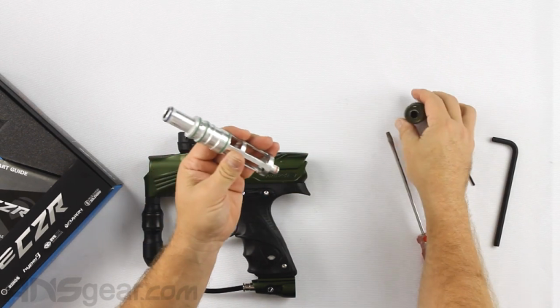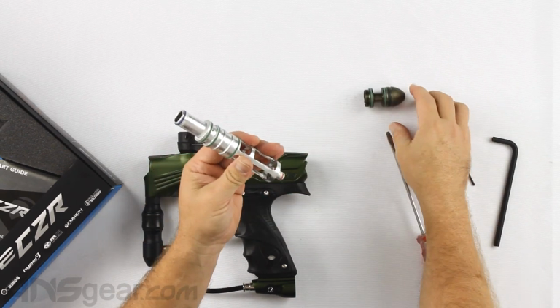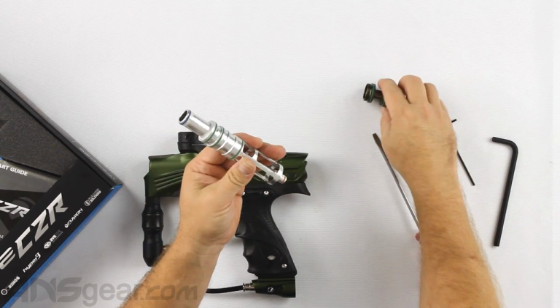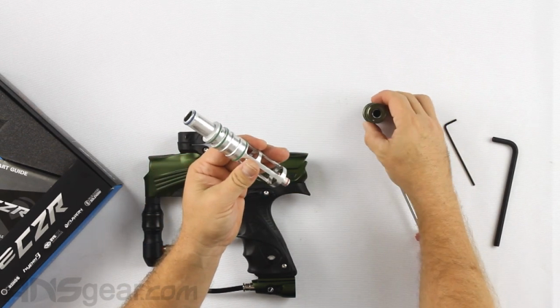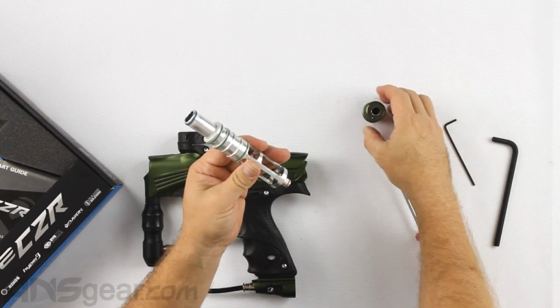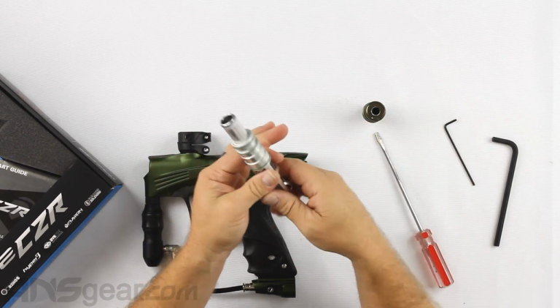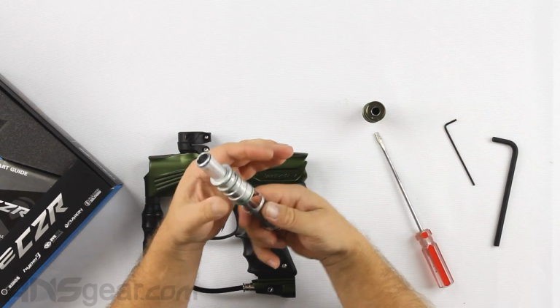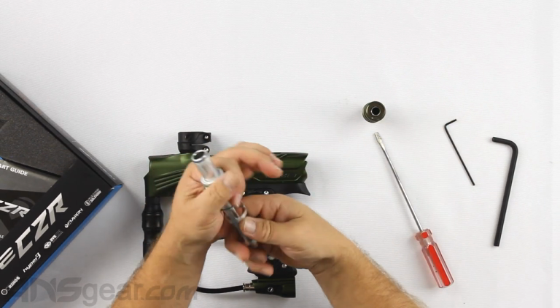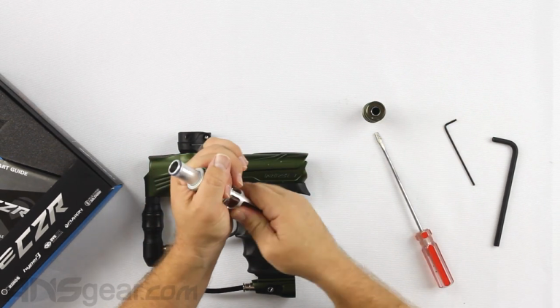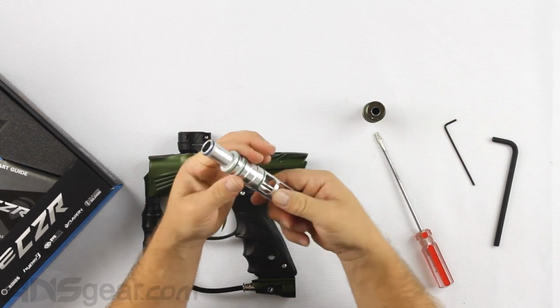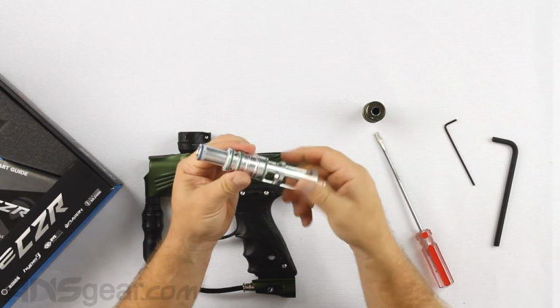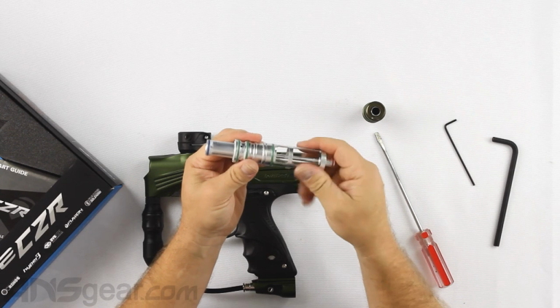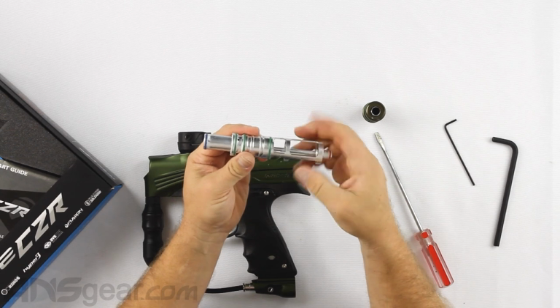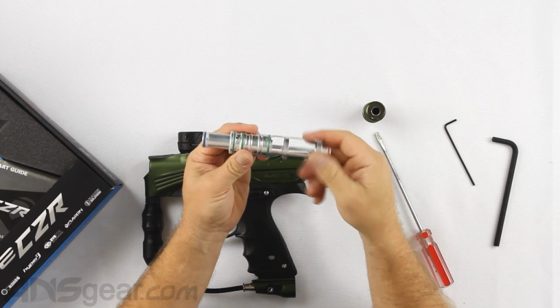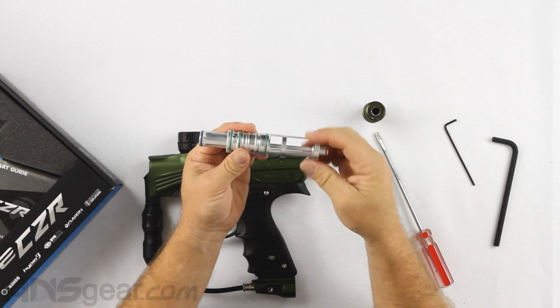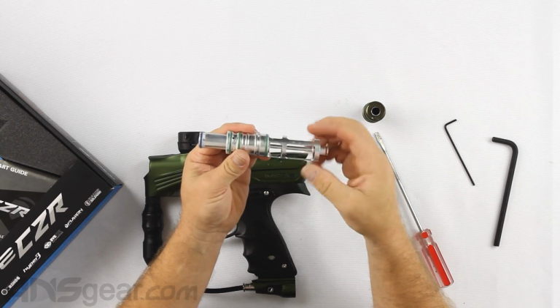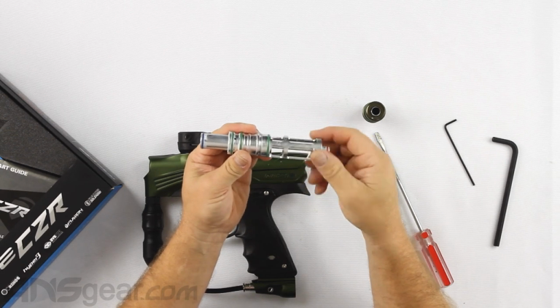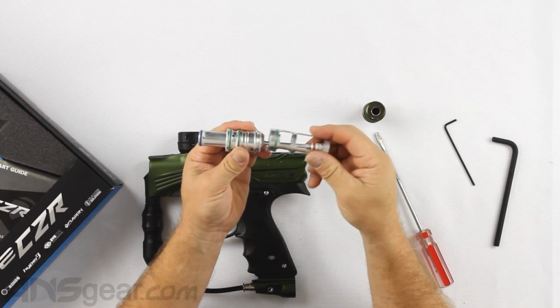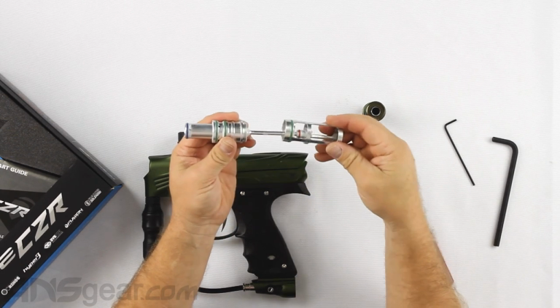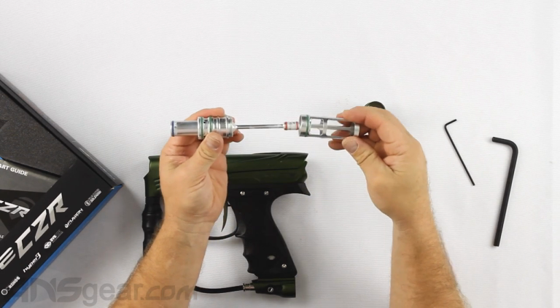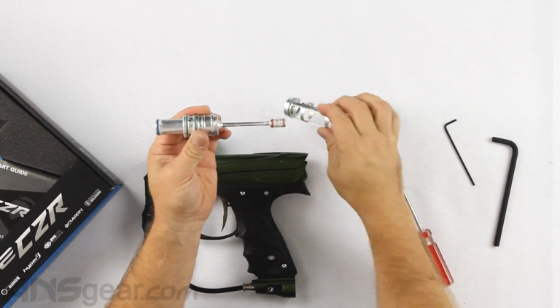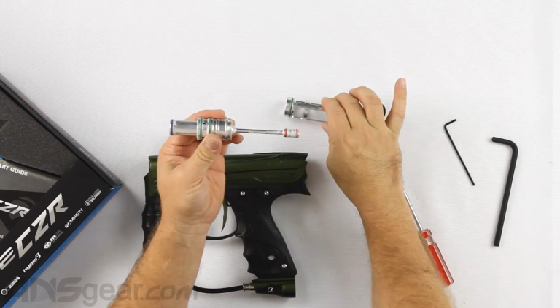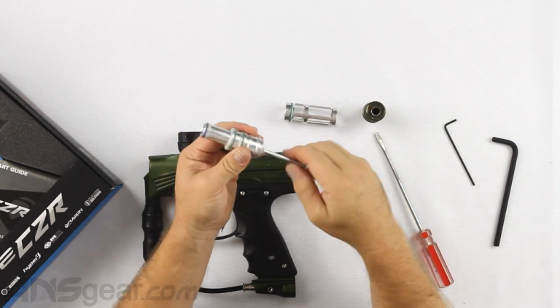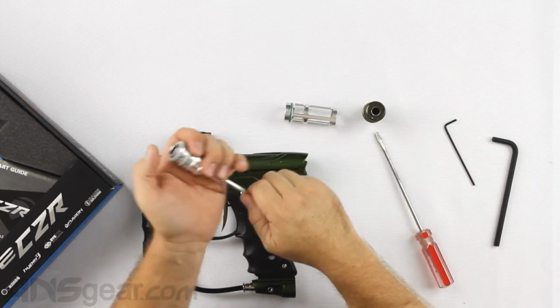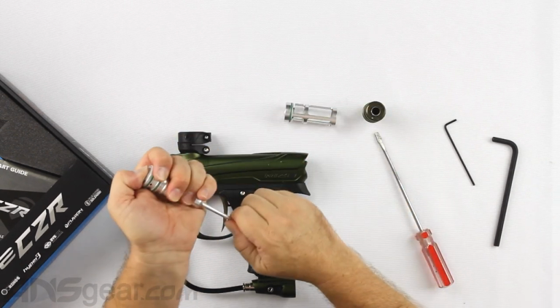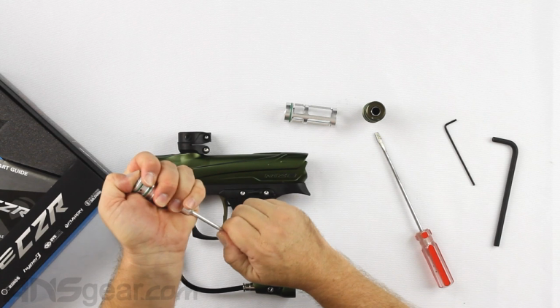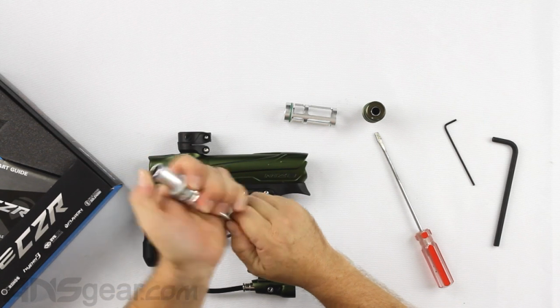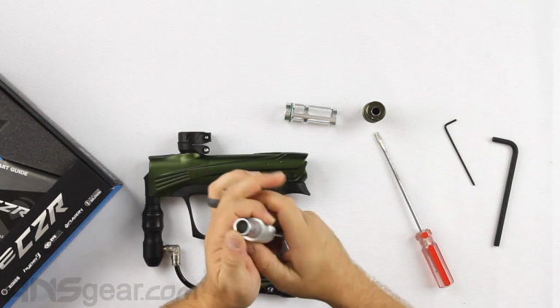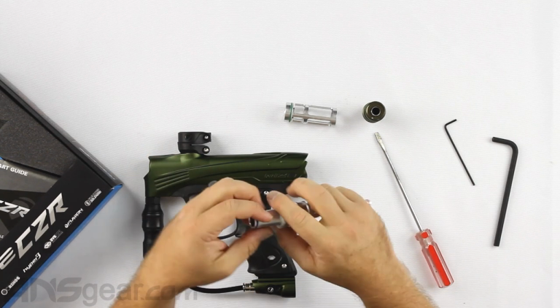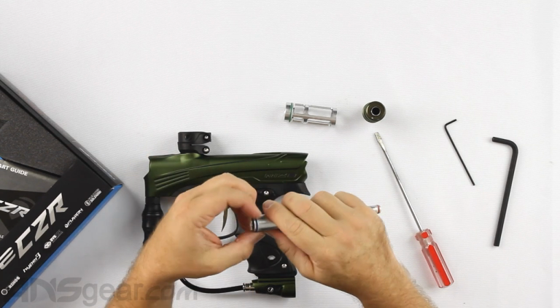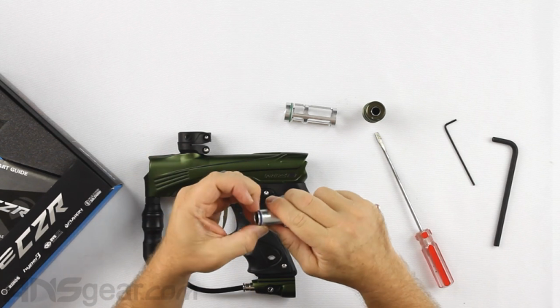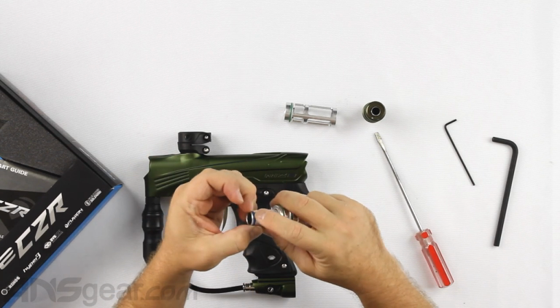Let's get the bolt apart and take a look at it.